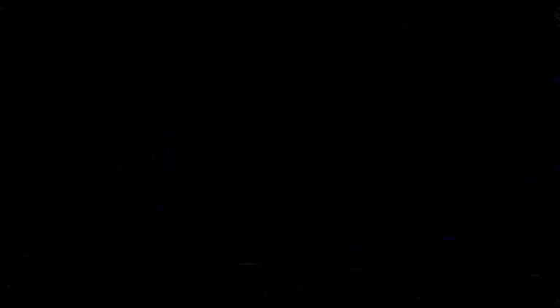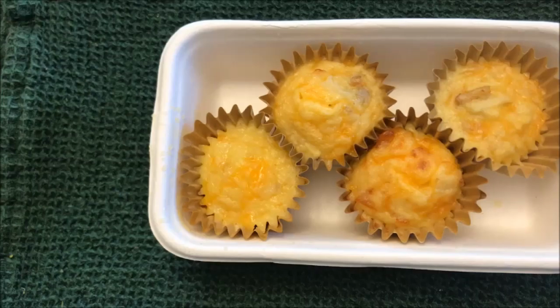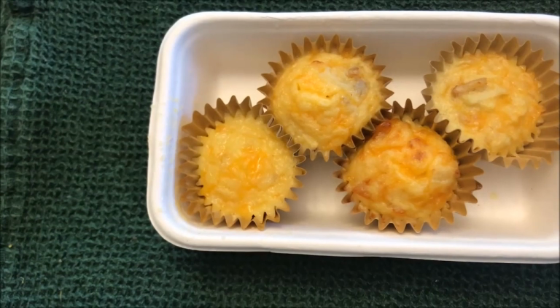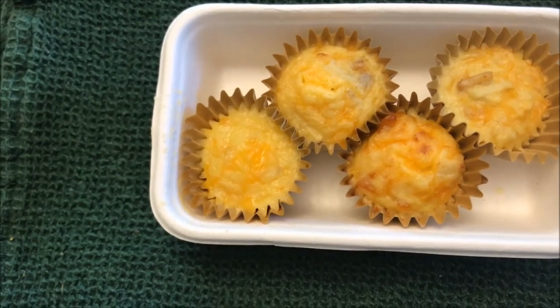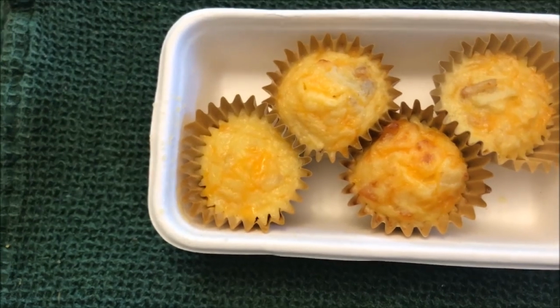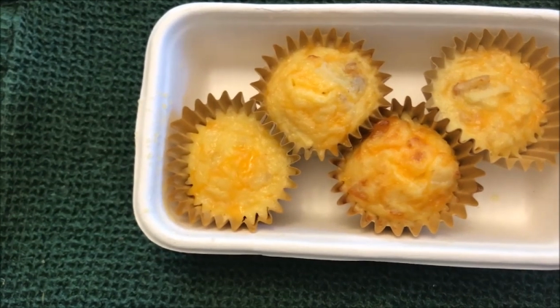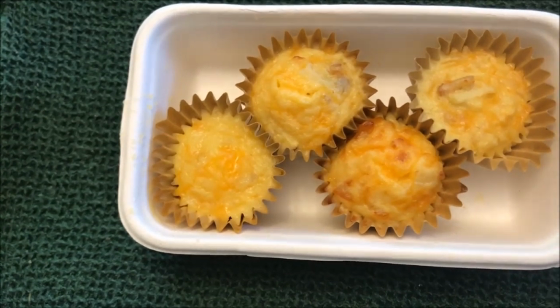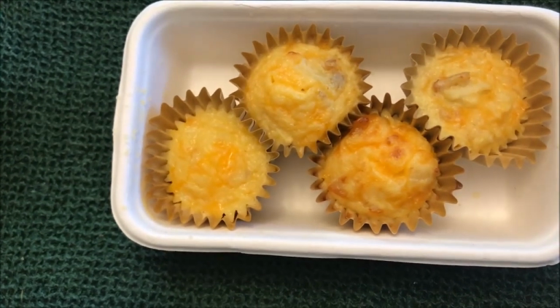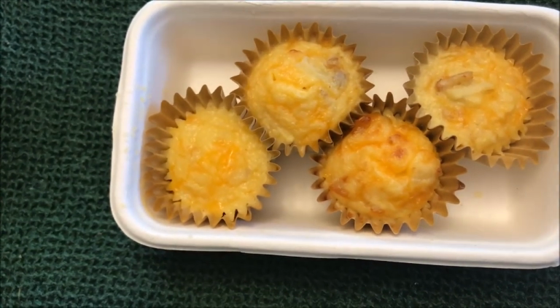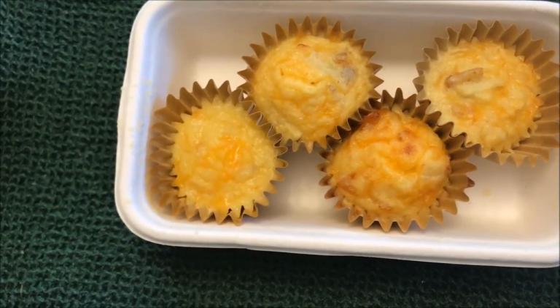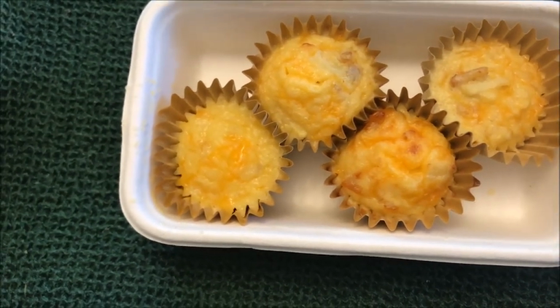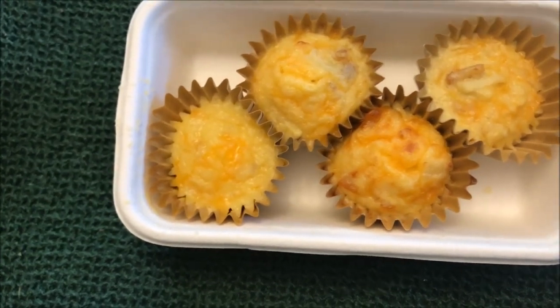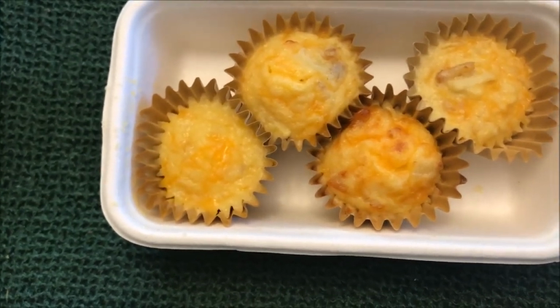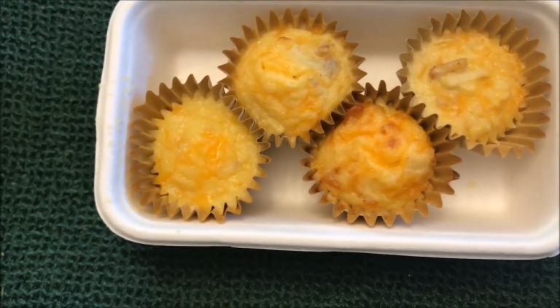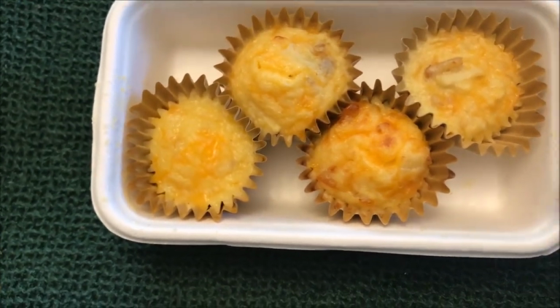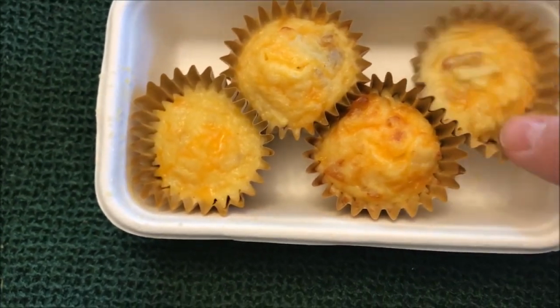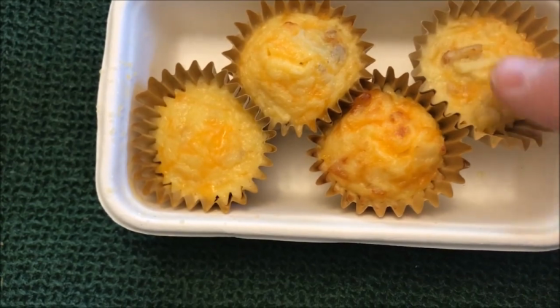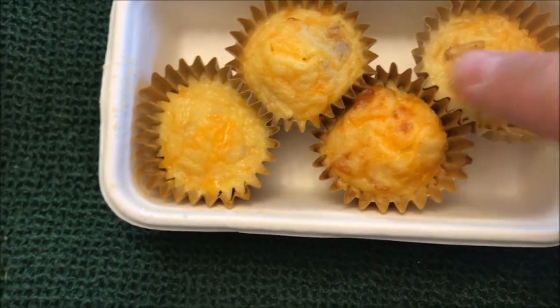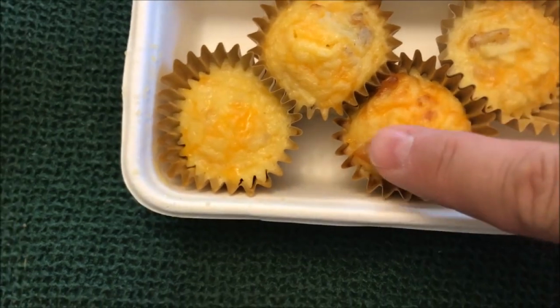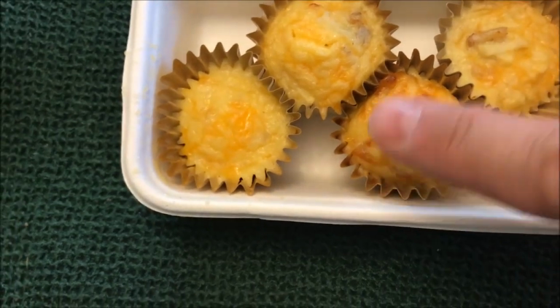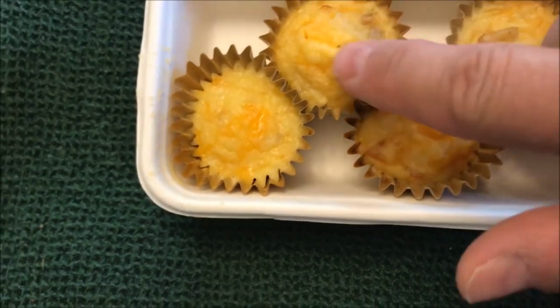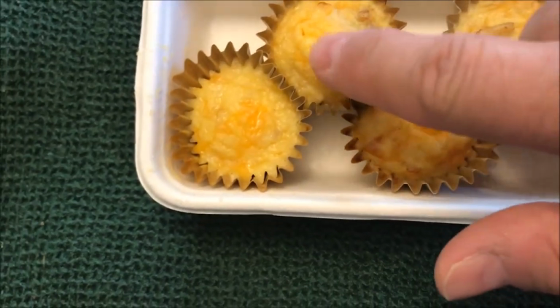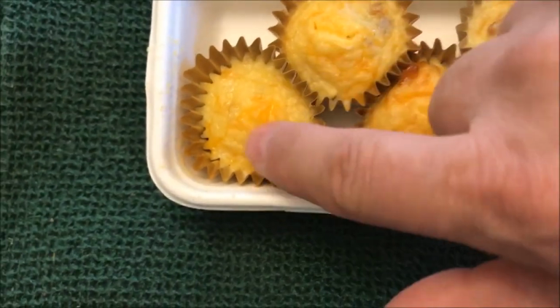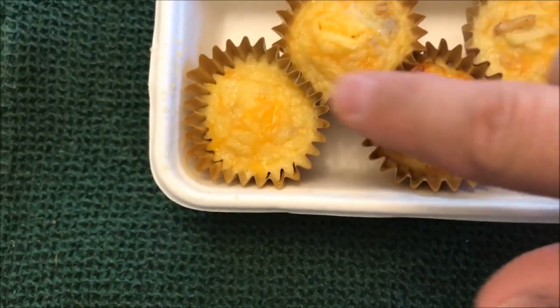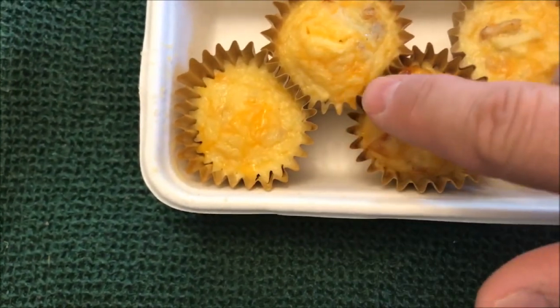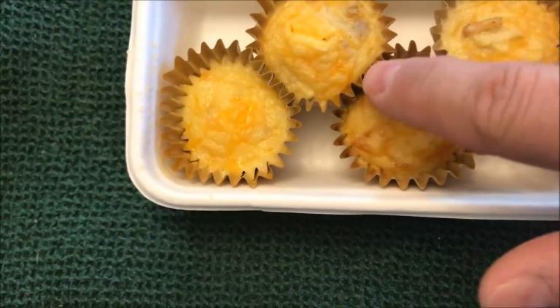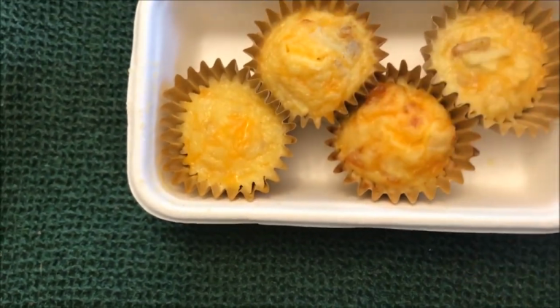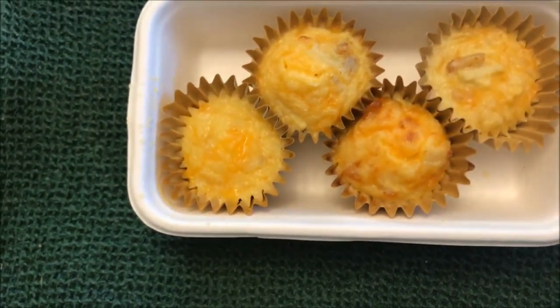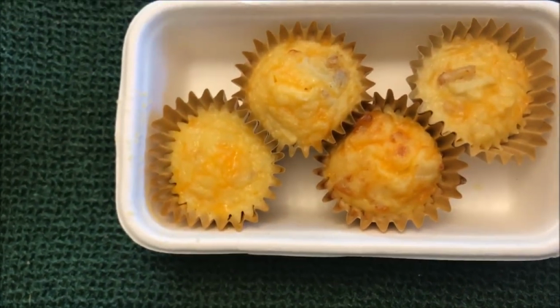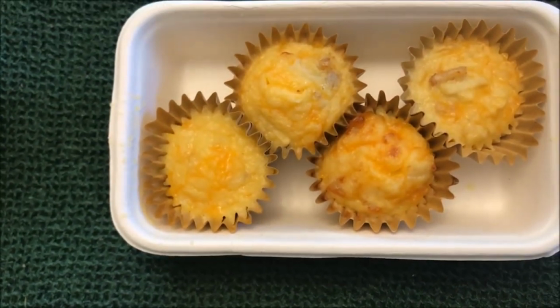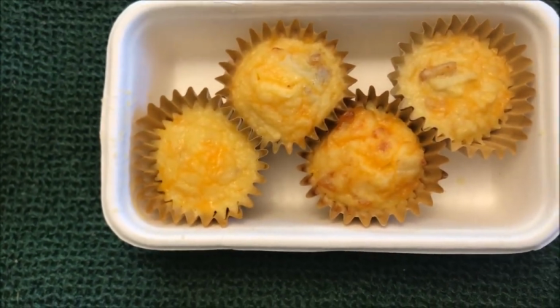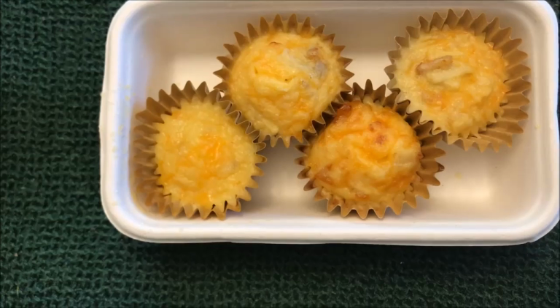Here they are out of the microwave, and they look just like they did when they went in. Anyway, that's them heated up. I'm going to let these sit for a second and I'll be back.